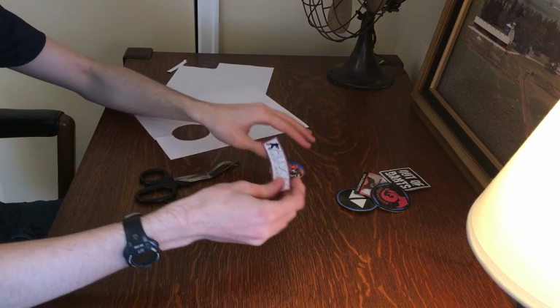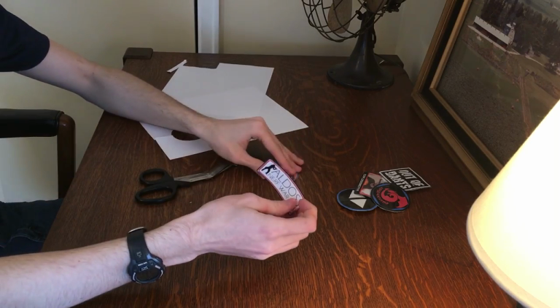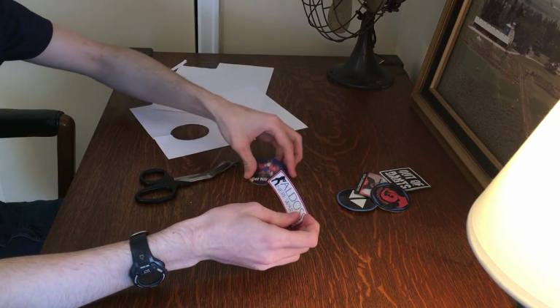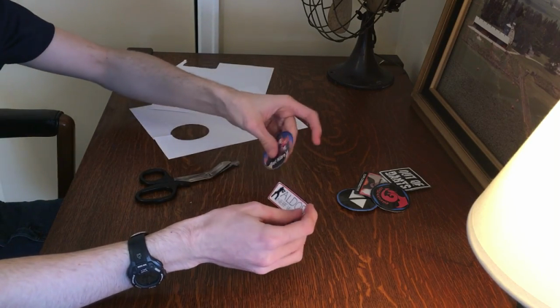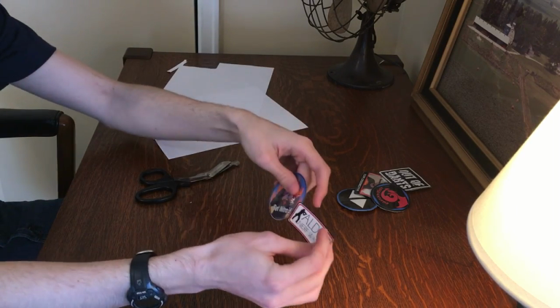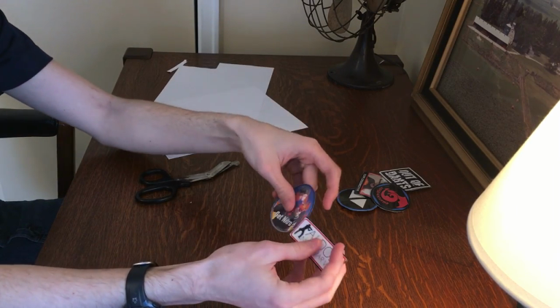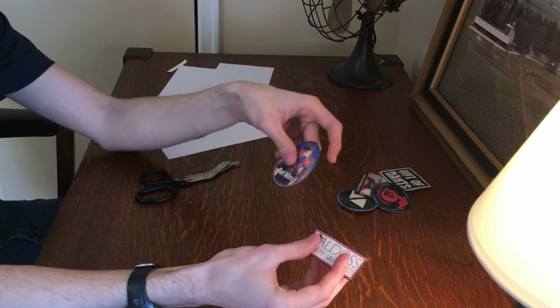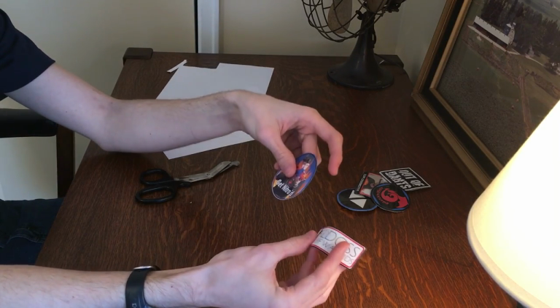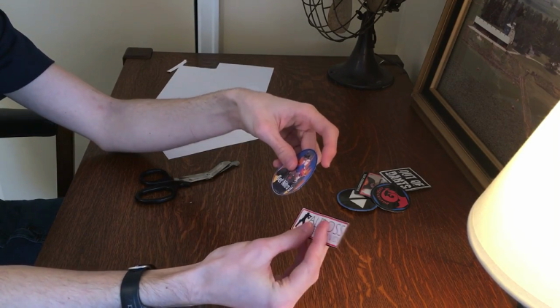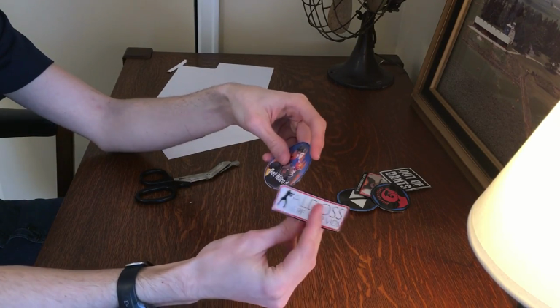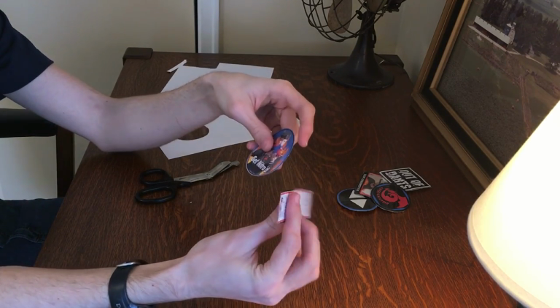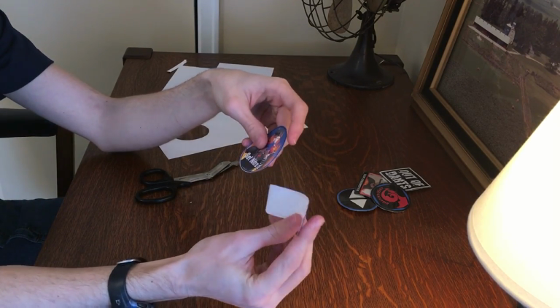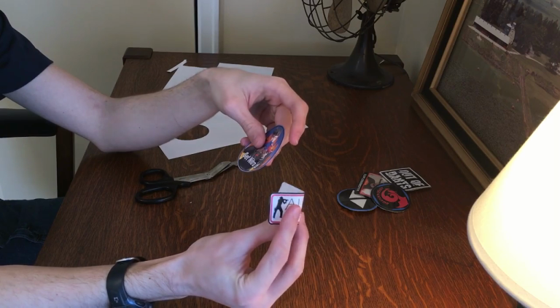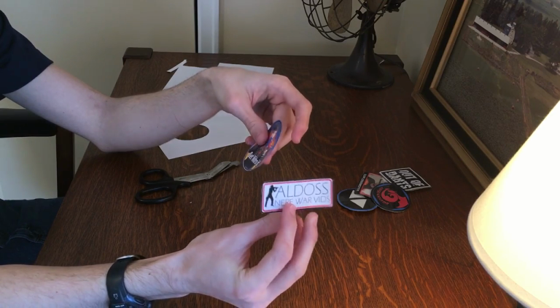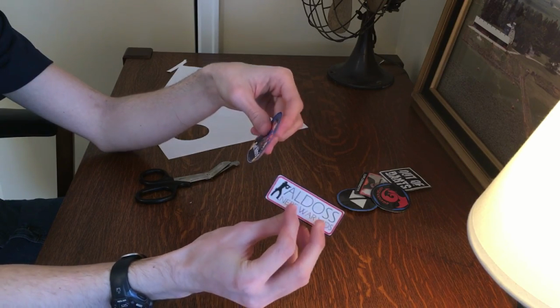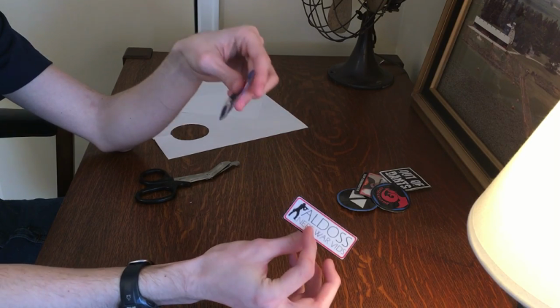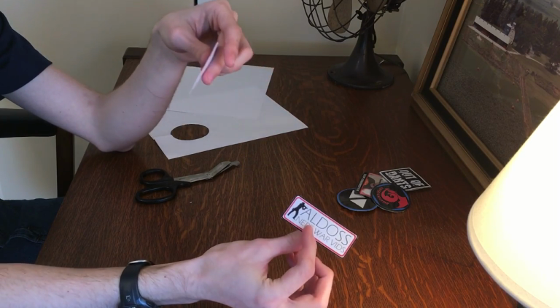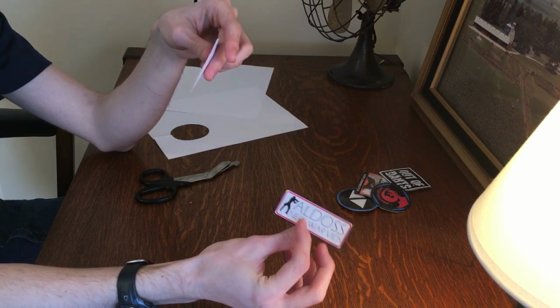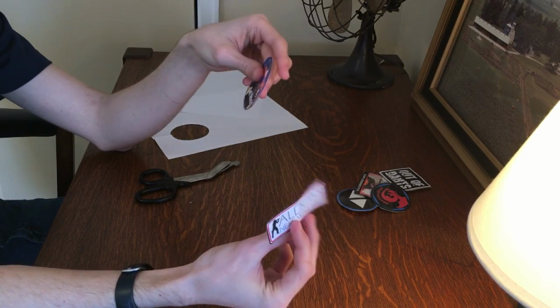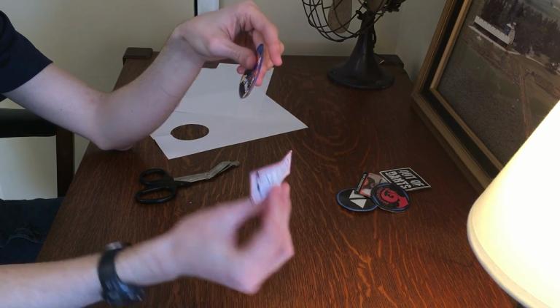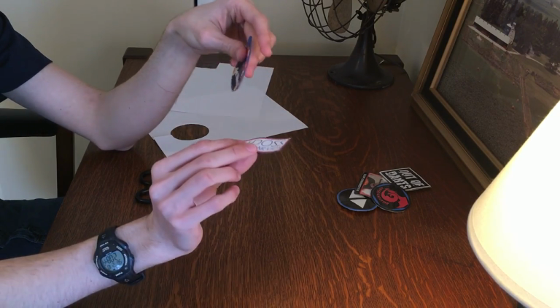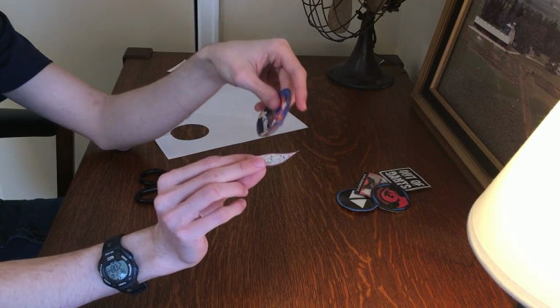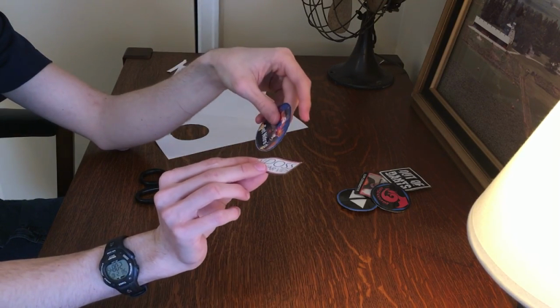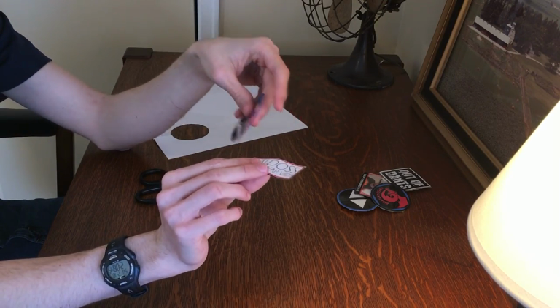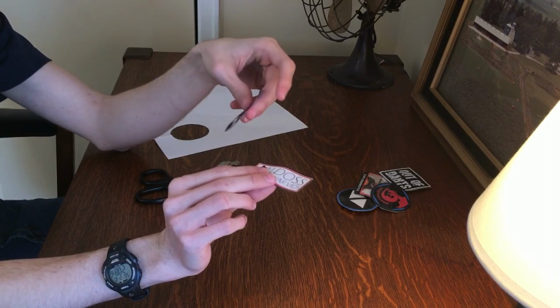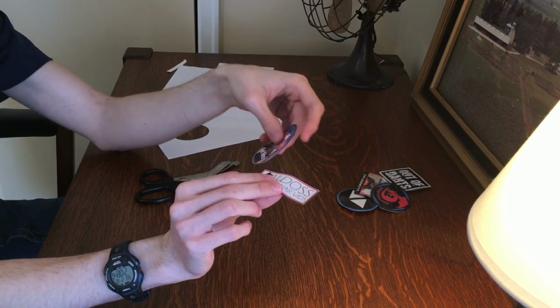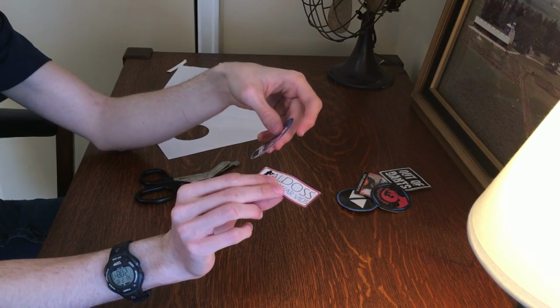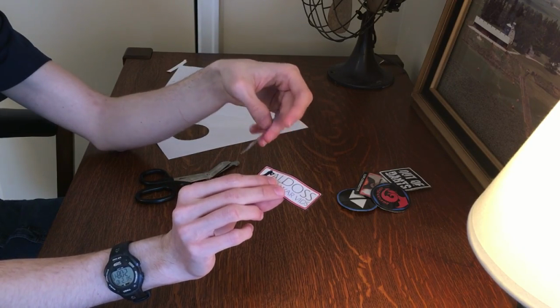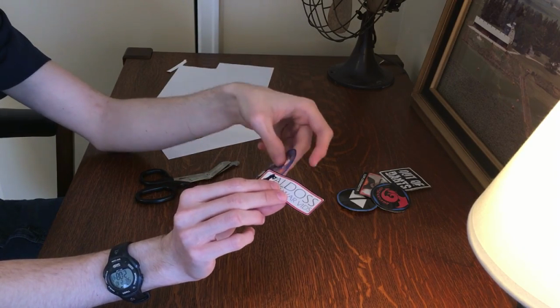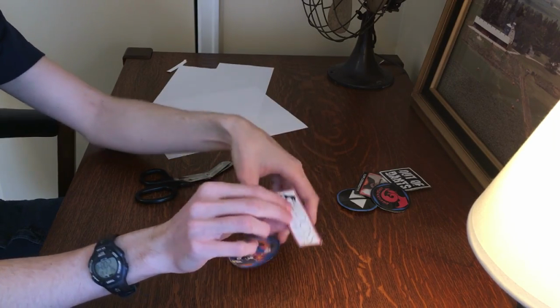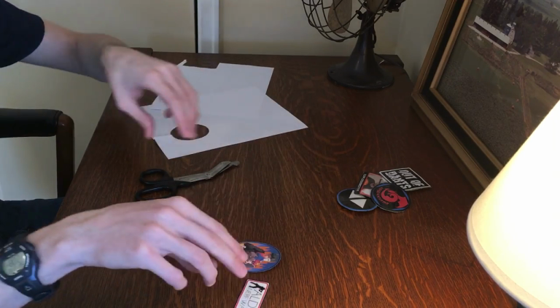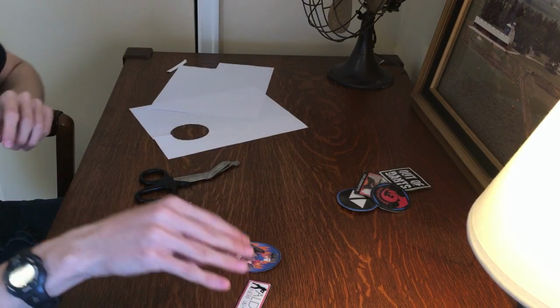We've got our two patches cut out. They look nicer now that they're cut. I could have done a slightly better job, but obviously the nicer you cut them out, the nicer the patches will look, so be careful with that.